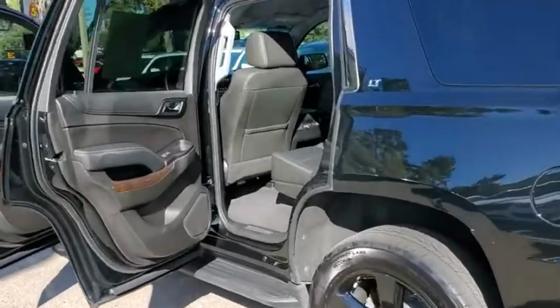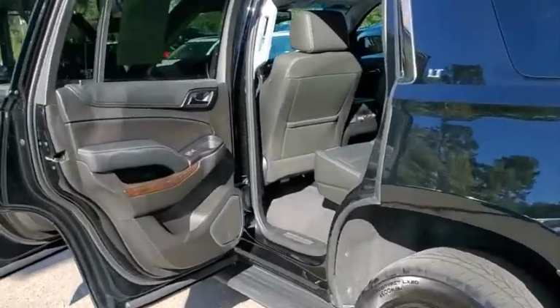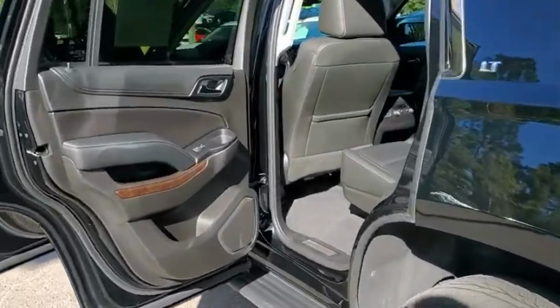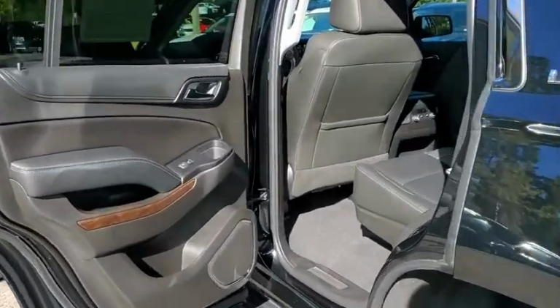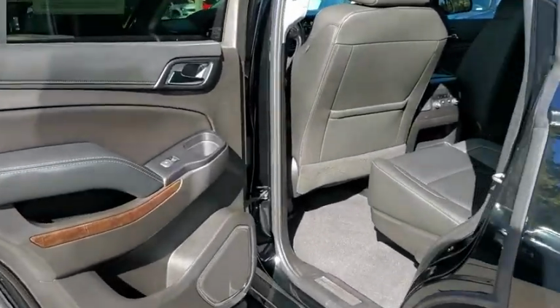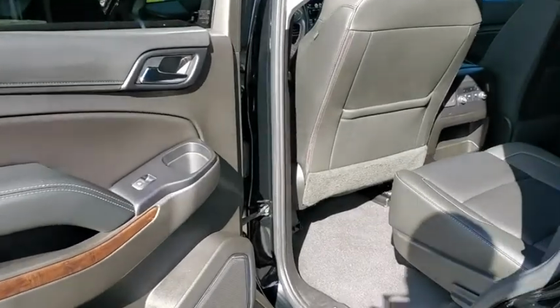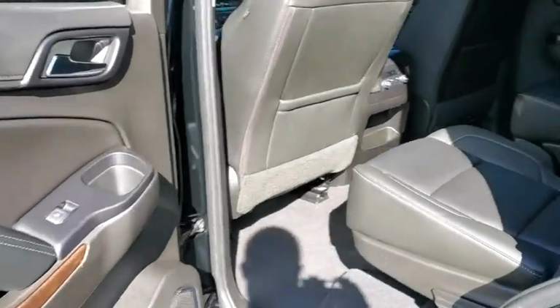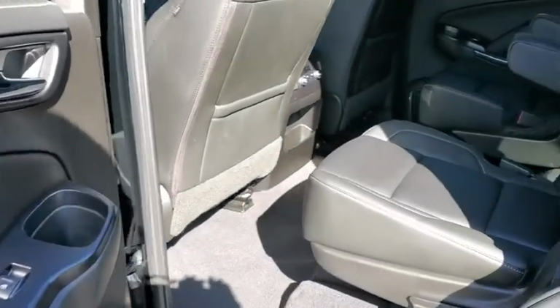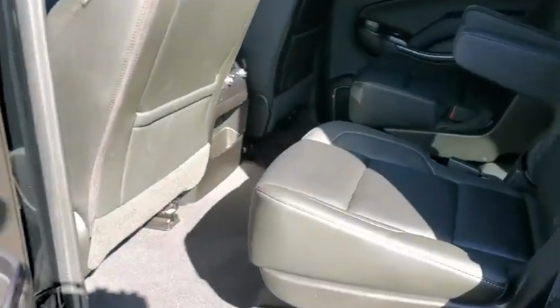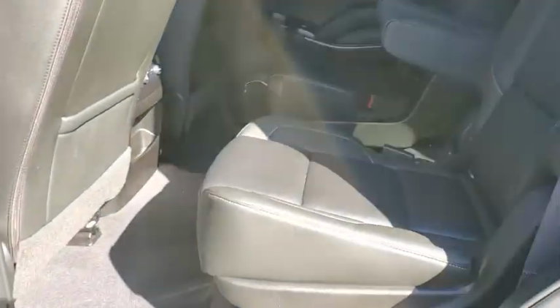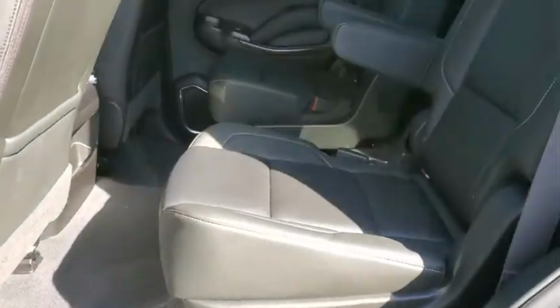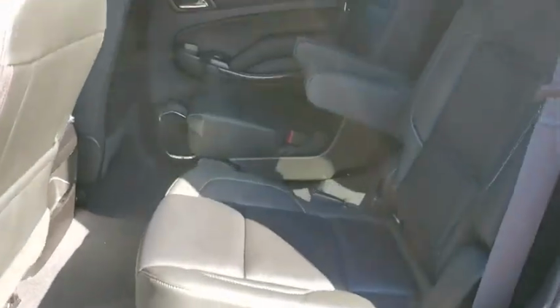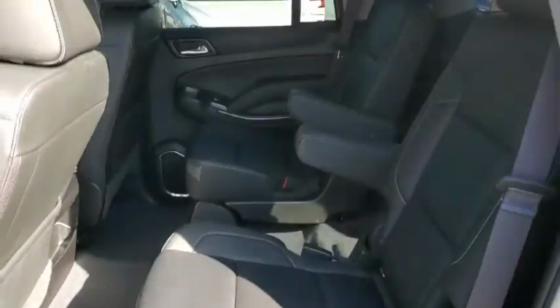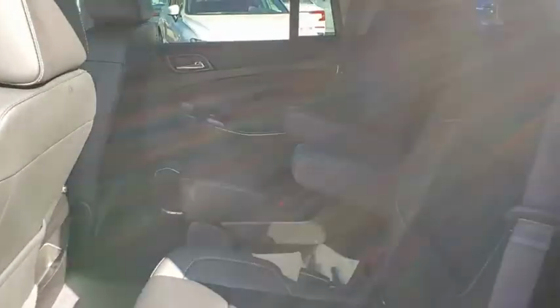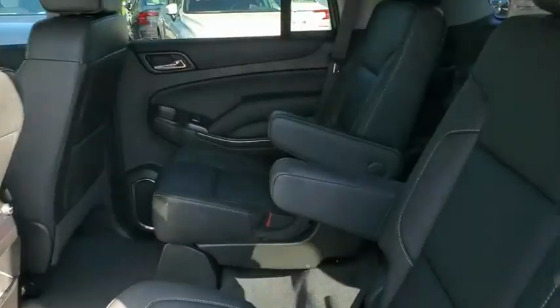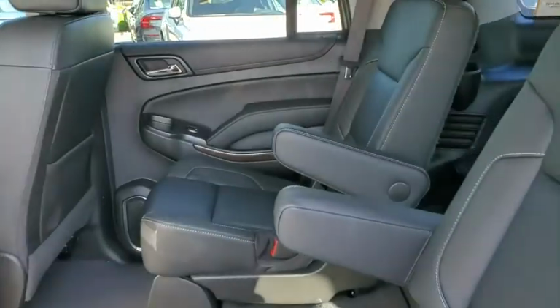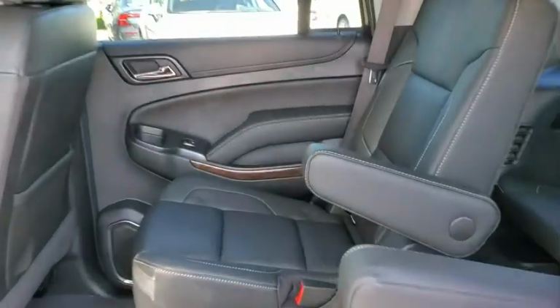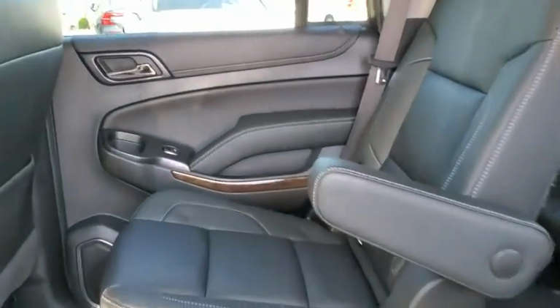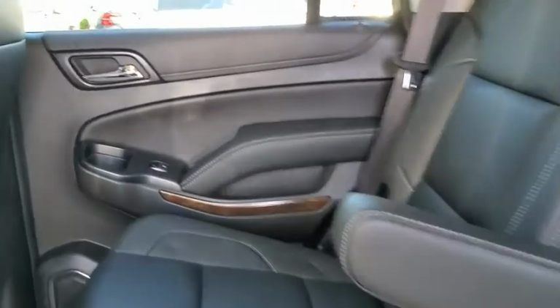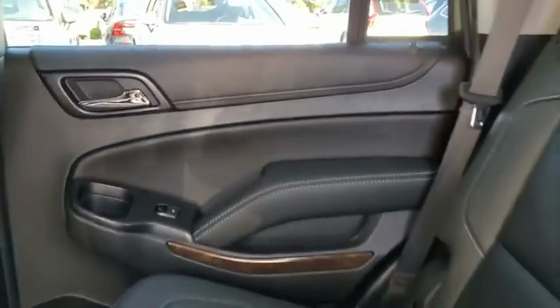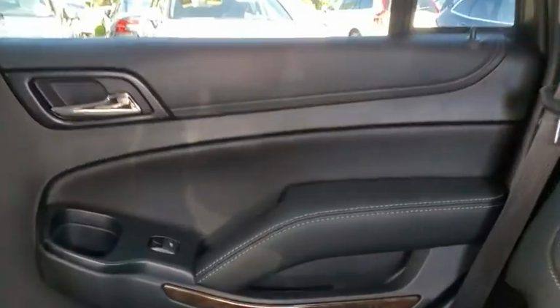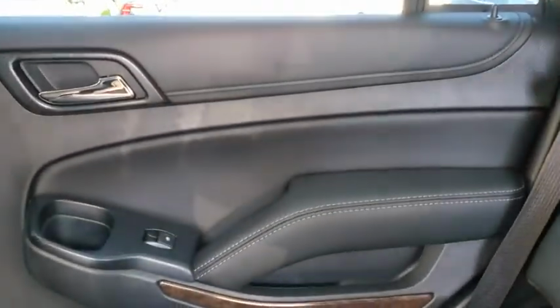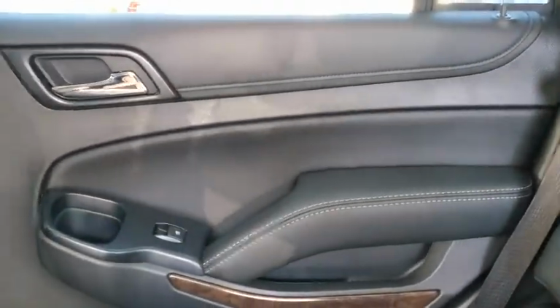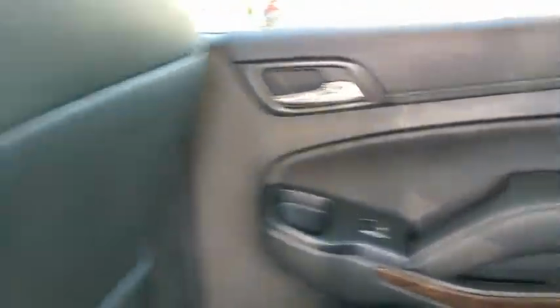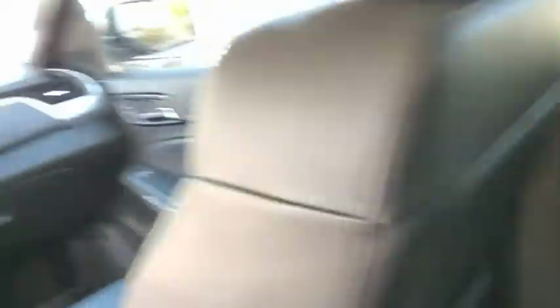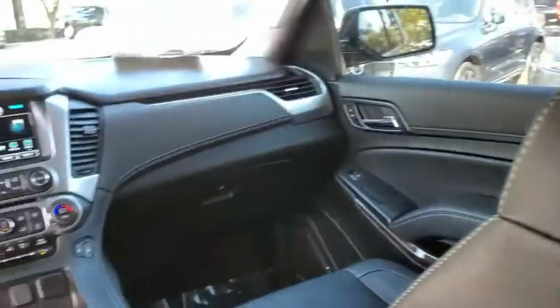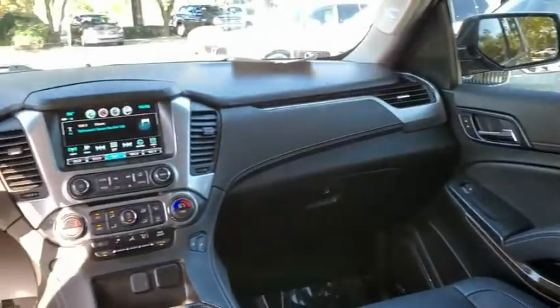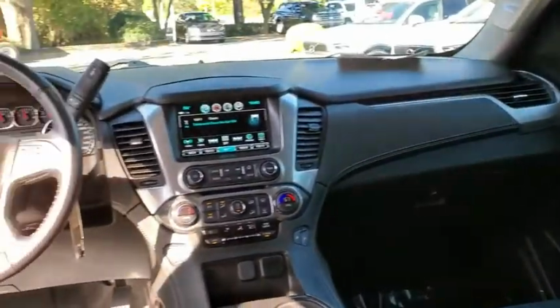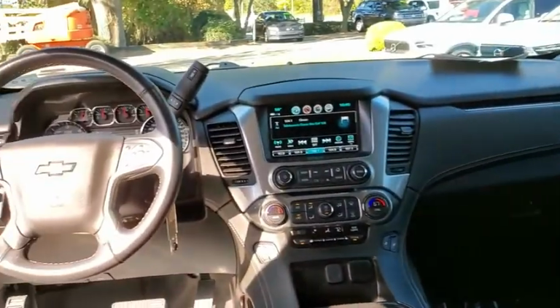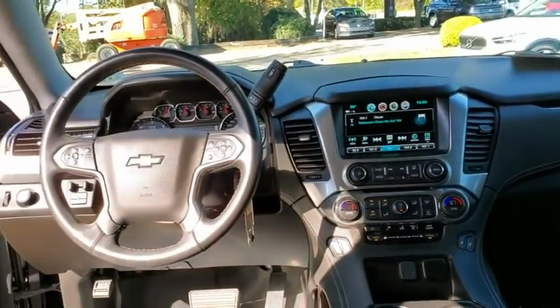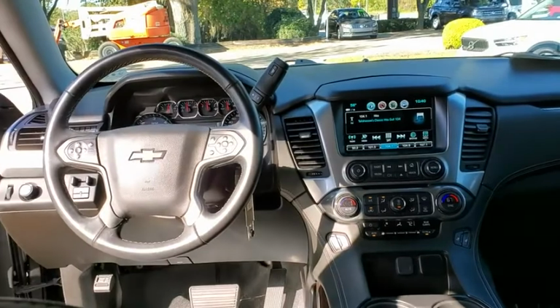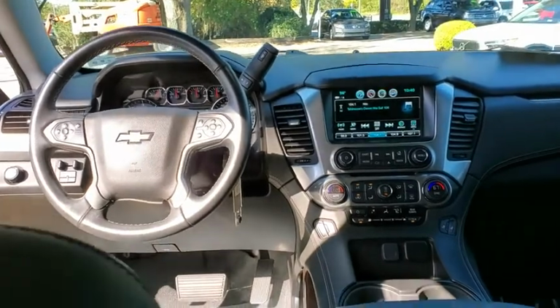Remote vehicle start, power steering, floor mats, four-wheel disc brakes, universal garage door opener, electronic stability control, power windows, compass, CD player, rear window defroster, trip computer.